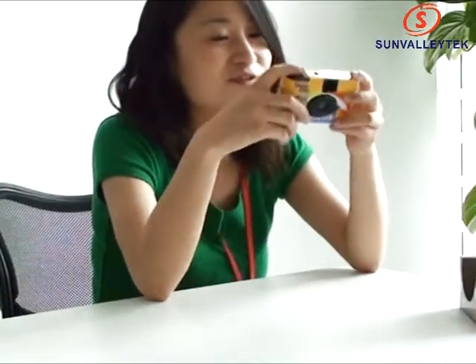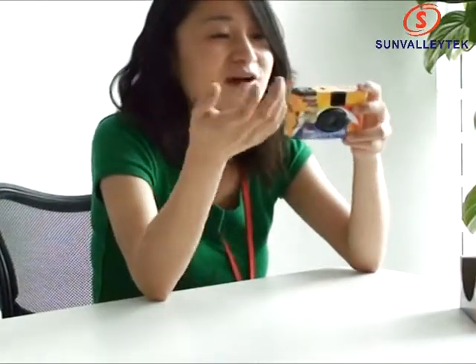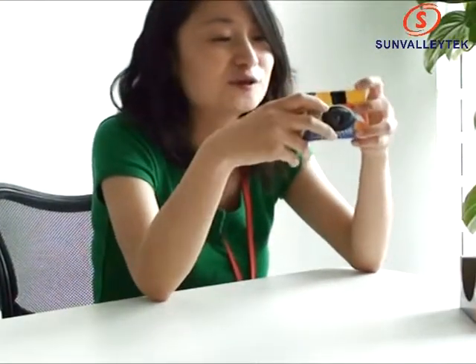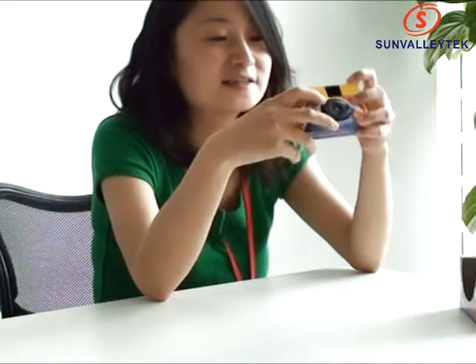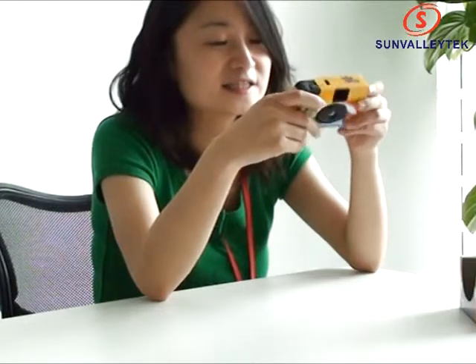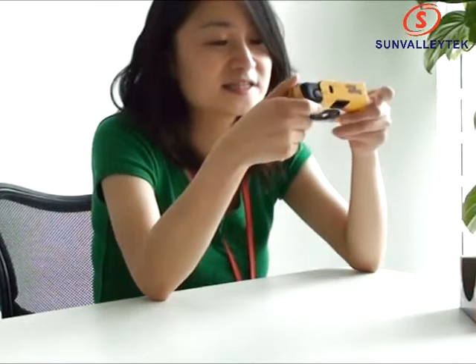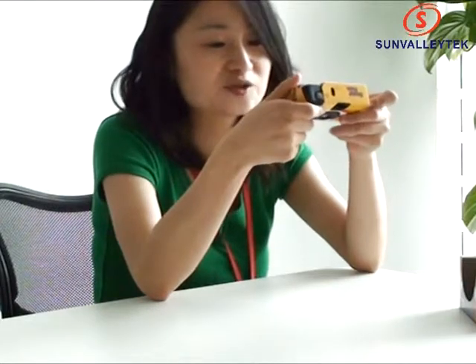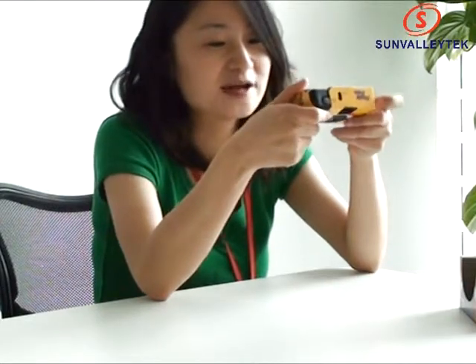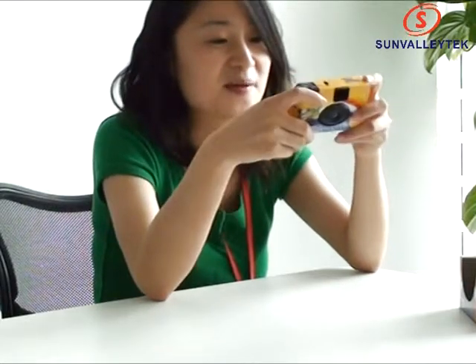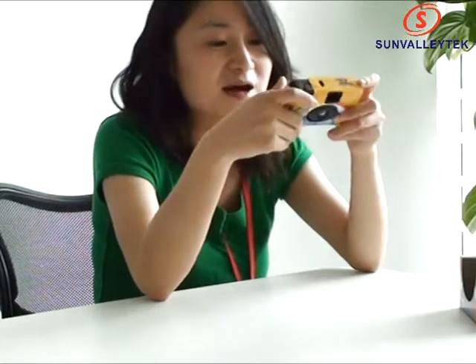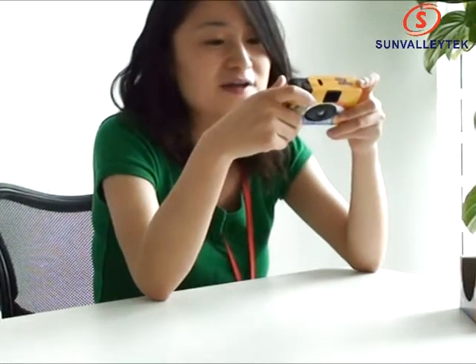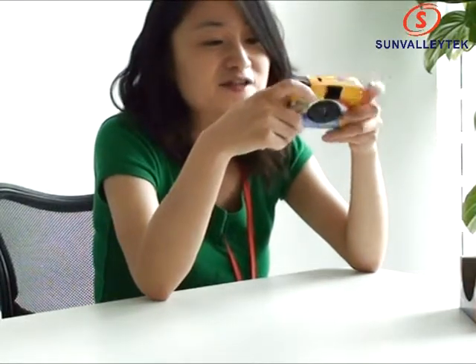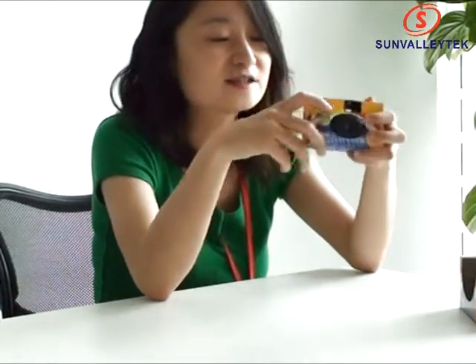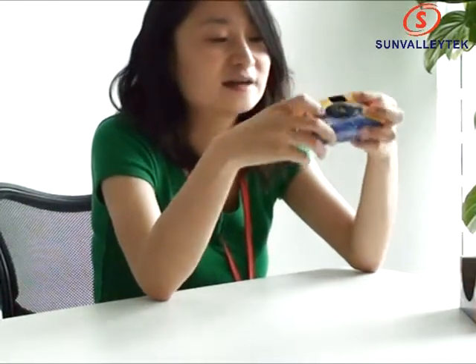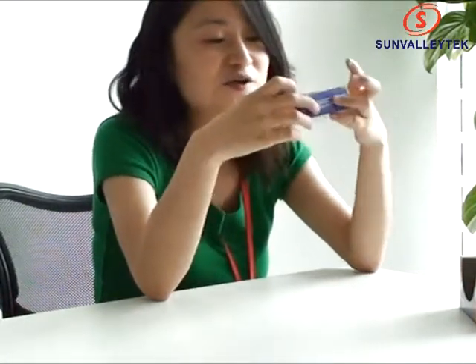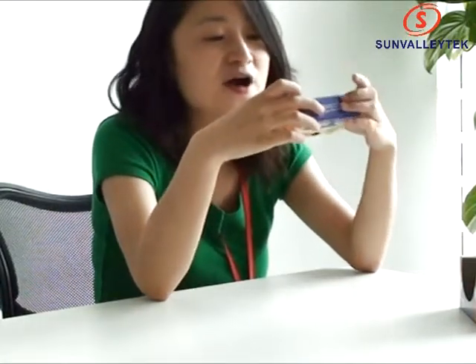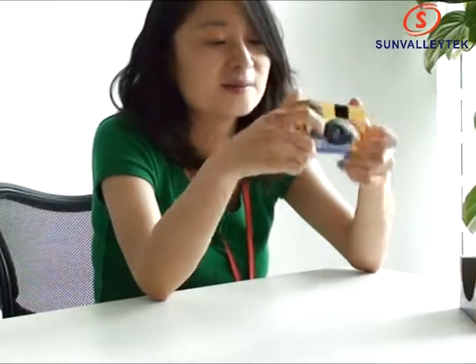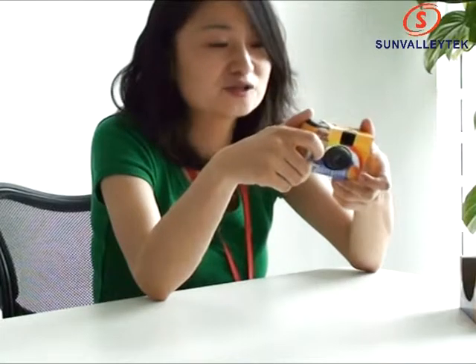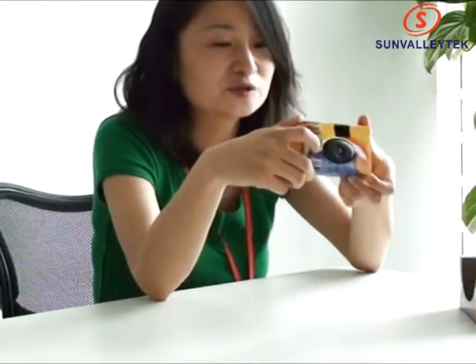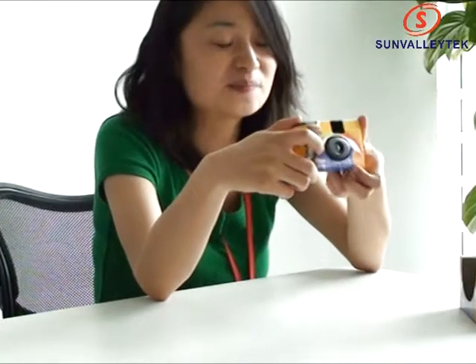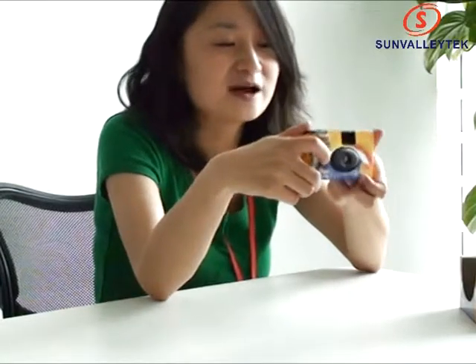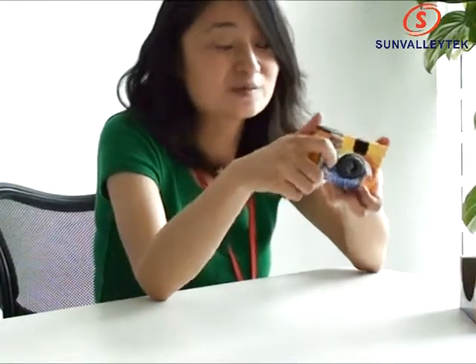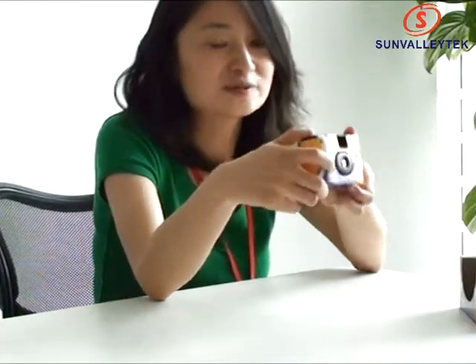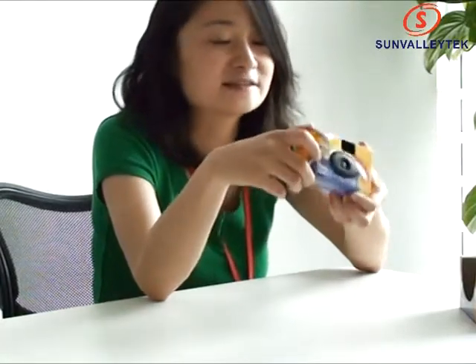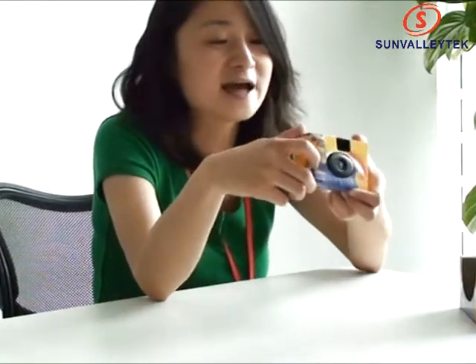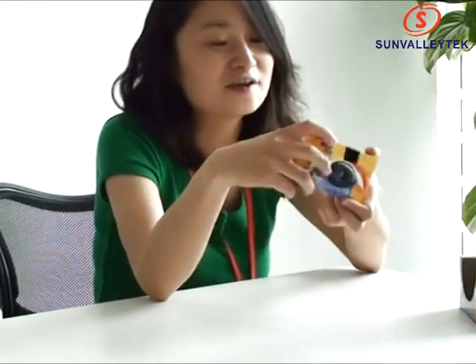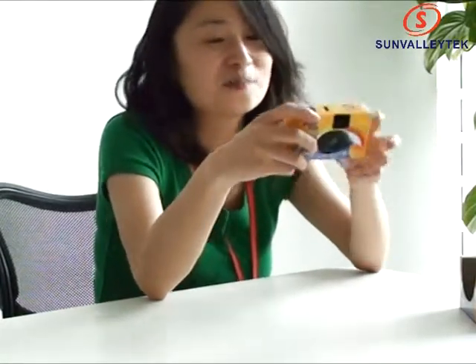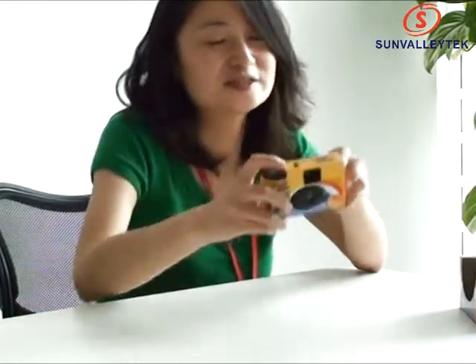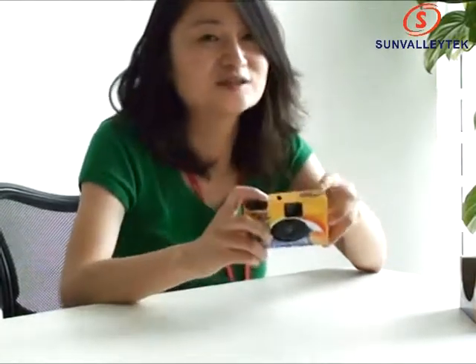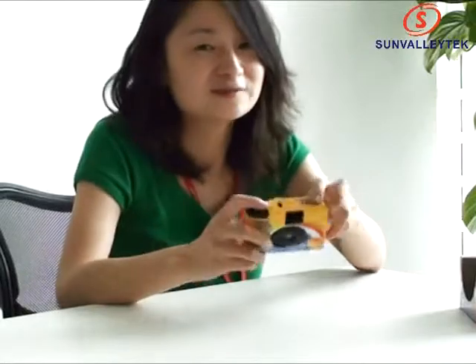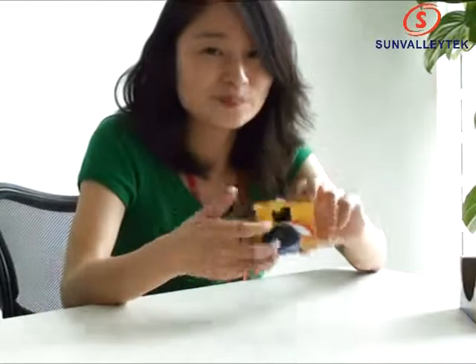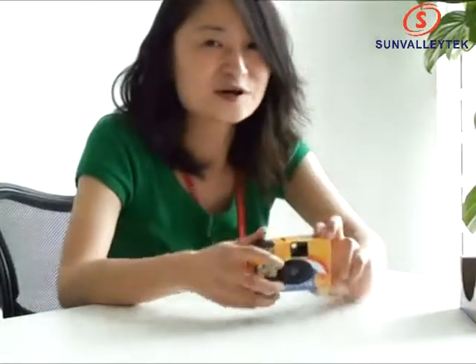After you take your pictures, you can just take your mini camera film to some camera shops and get your pictures out. That's all.